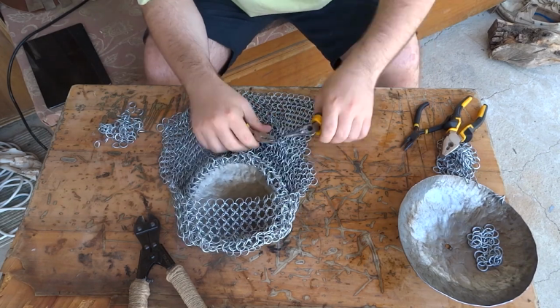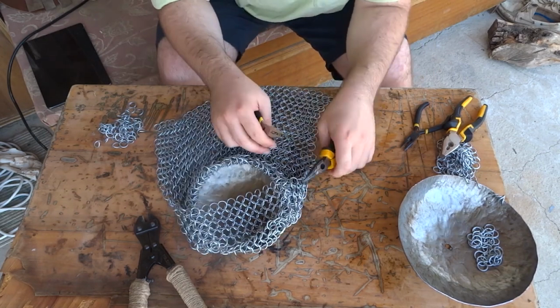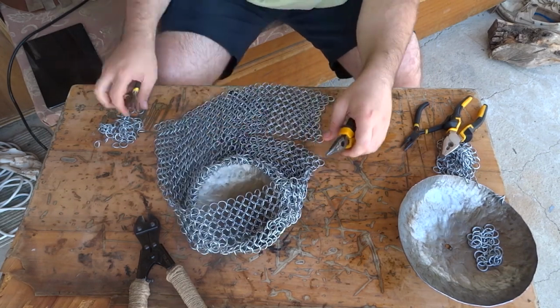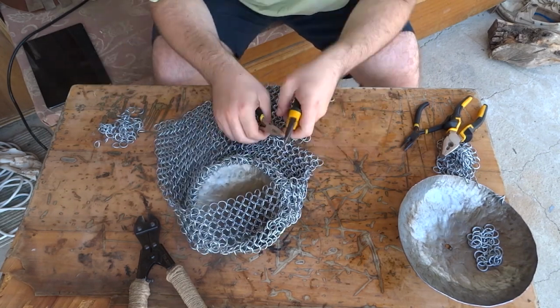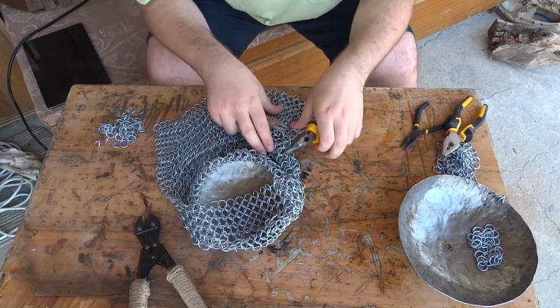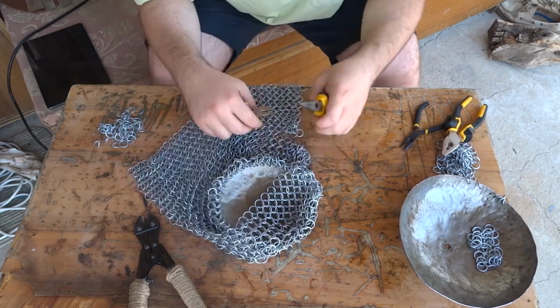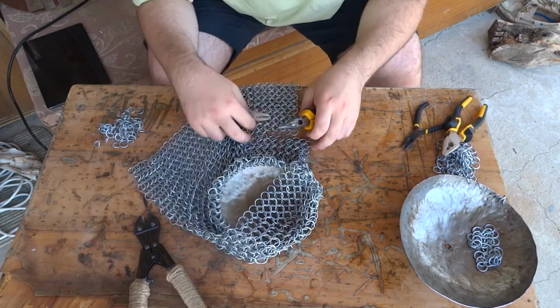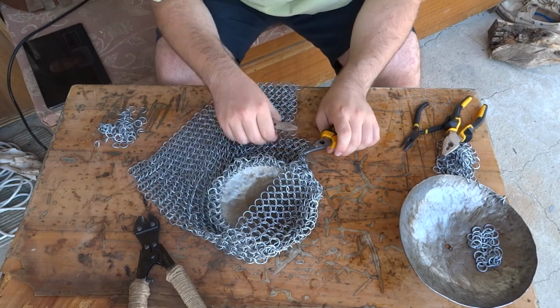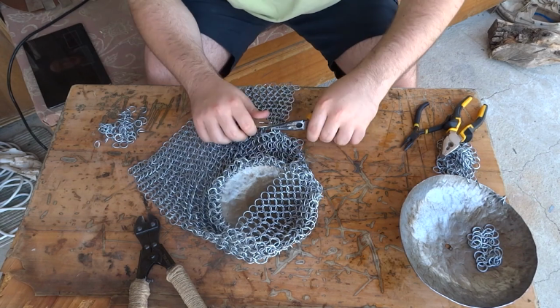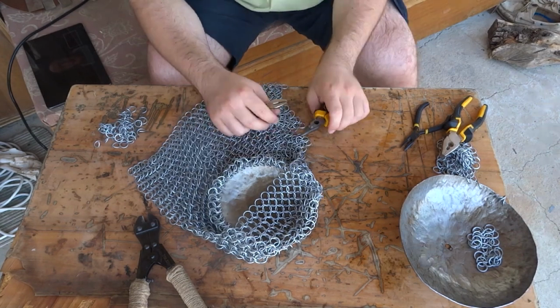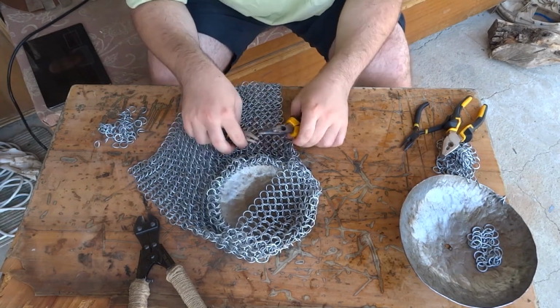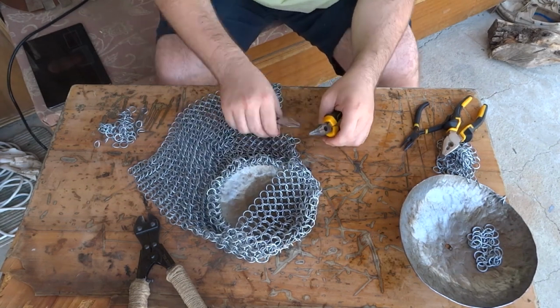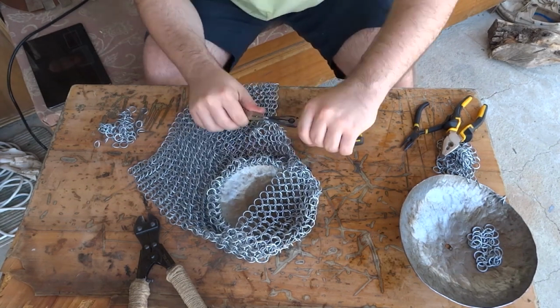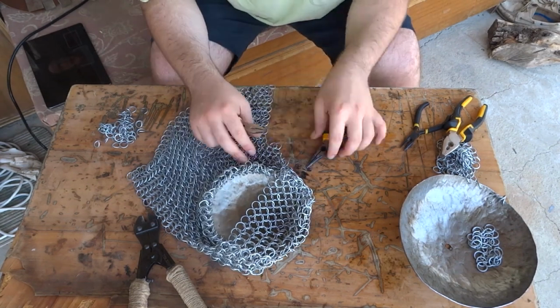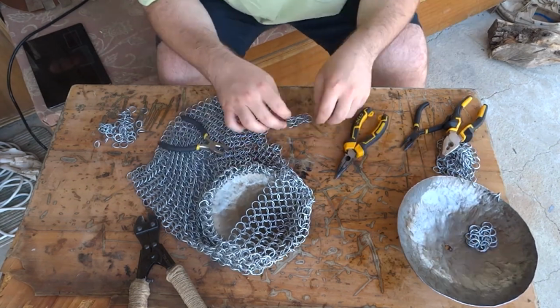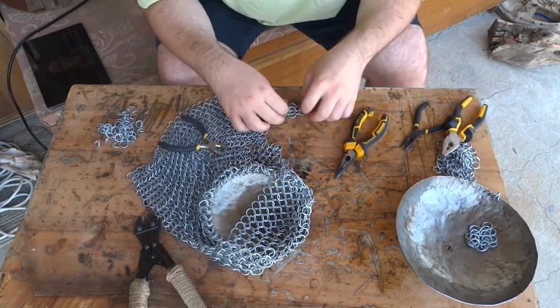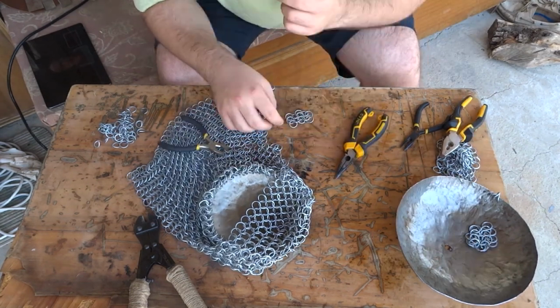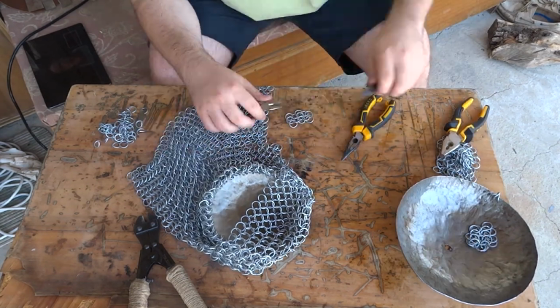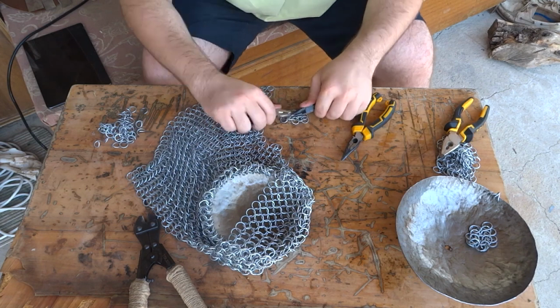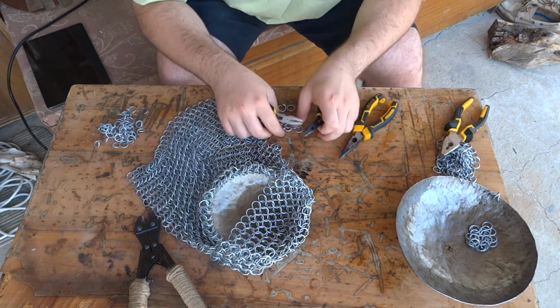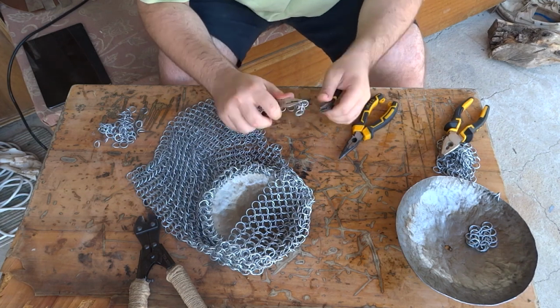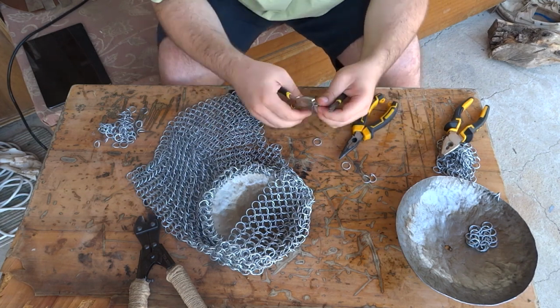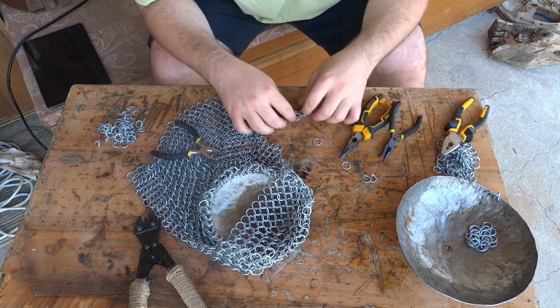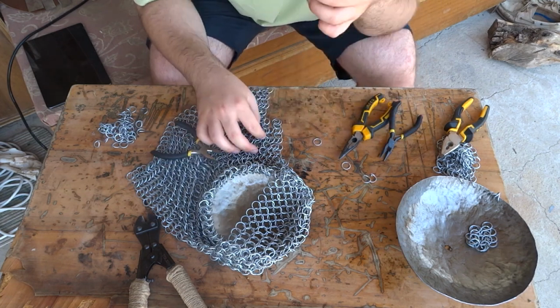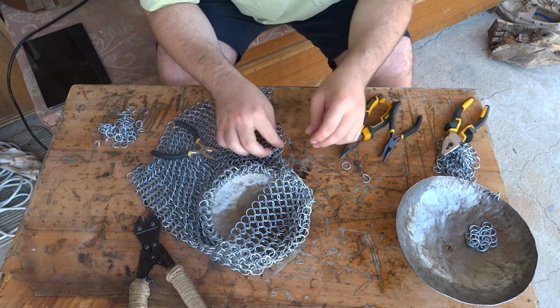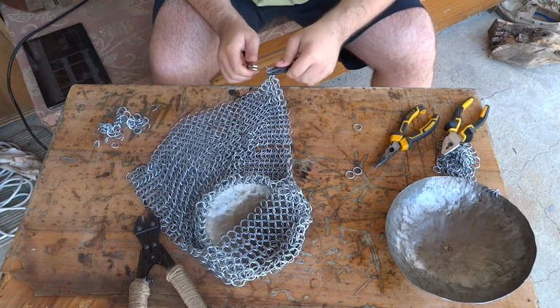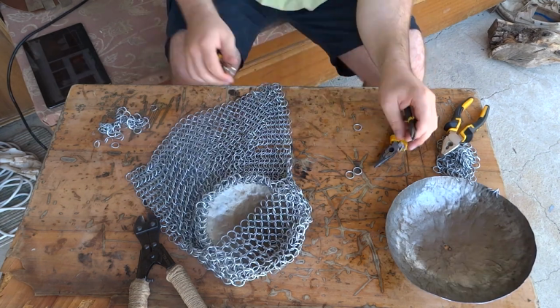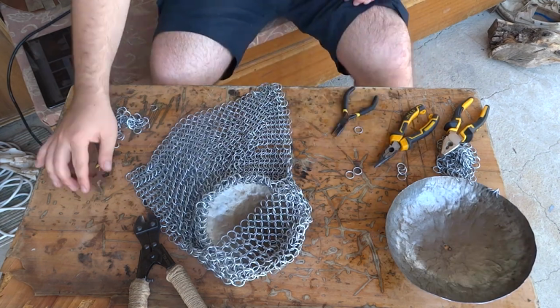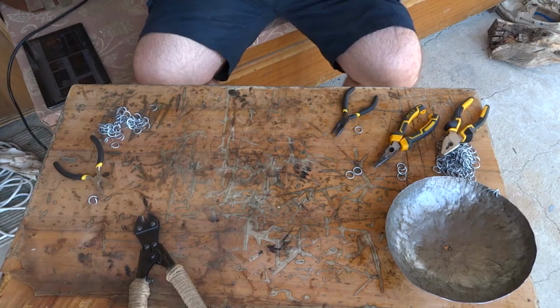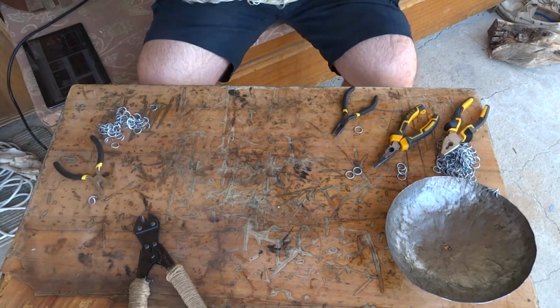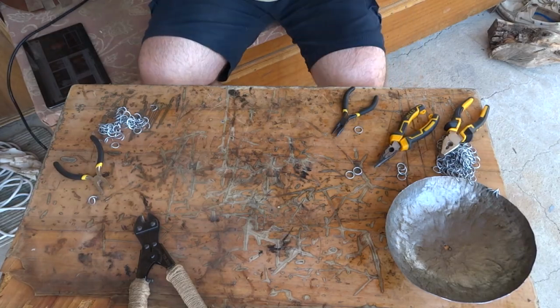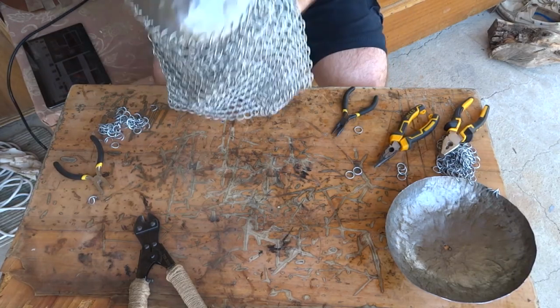I would suggest you also check out my previous mail making videos. I showcase different styles of mail making and why I prefer making smaller and smaller batches. Thanks for watching and take care.